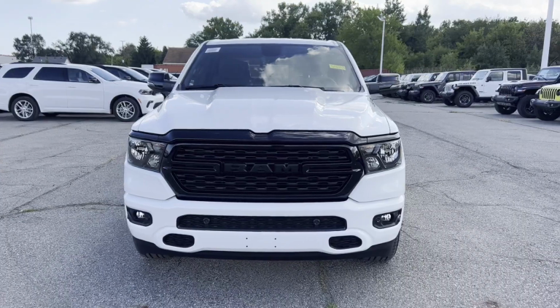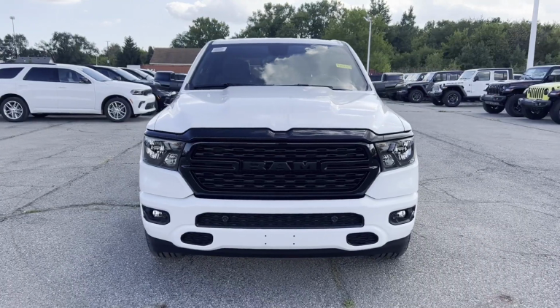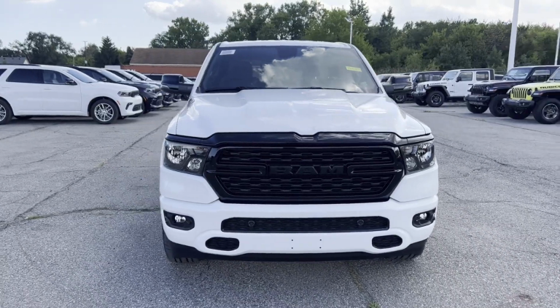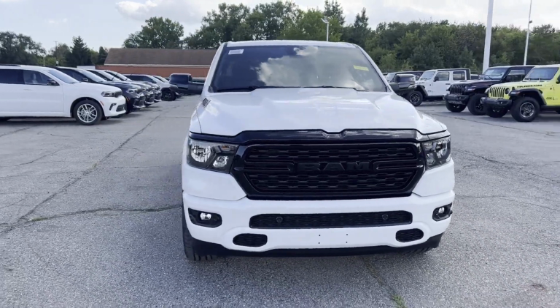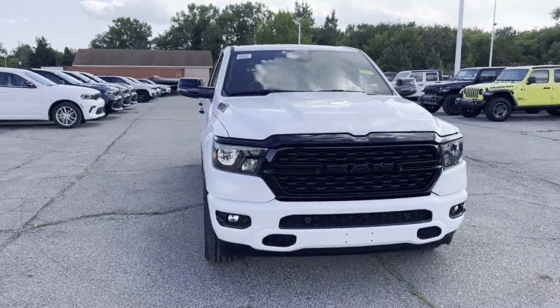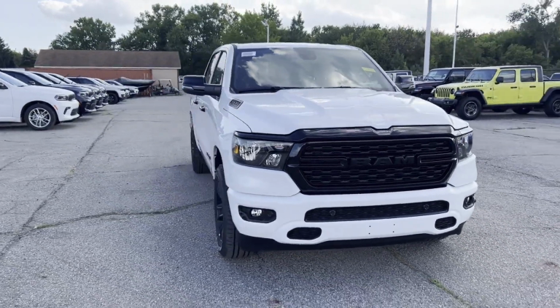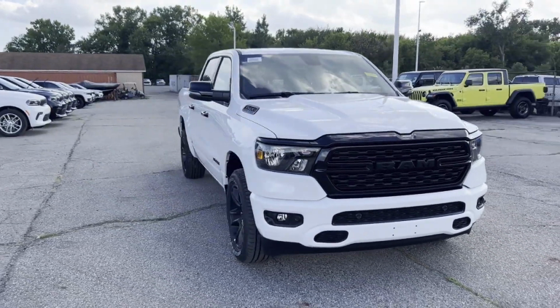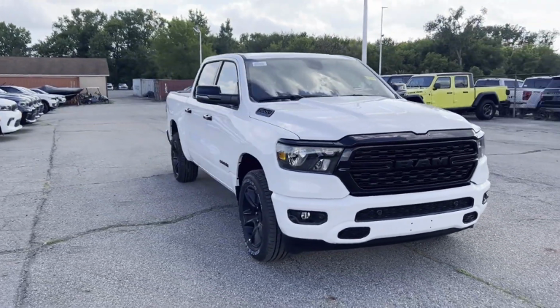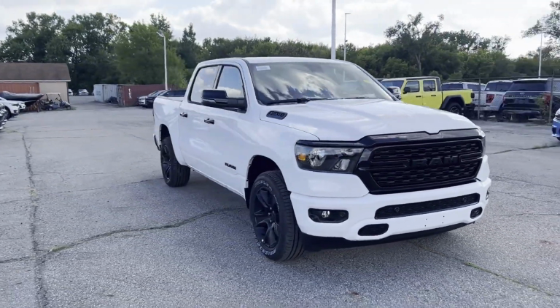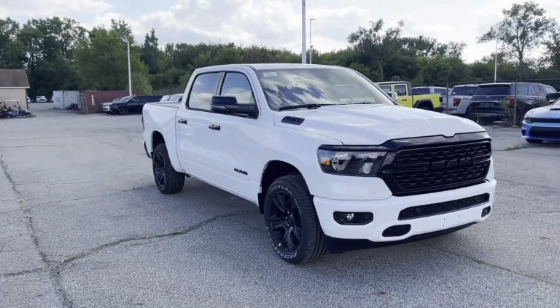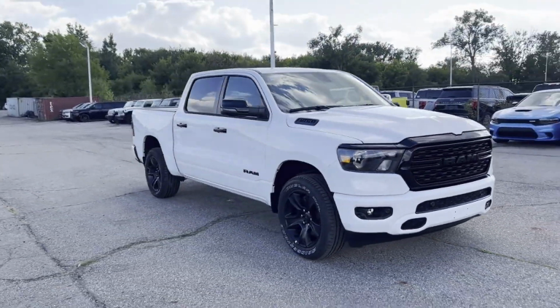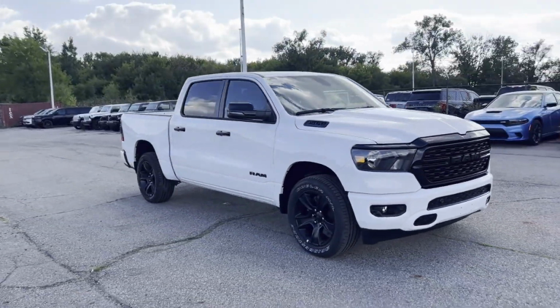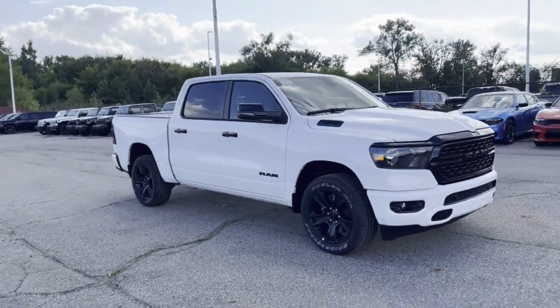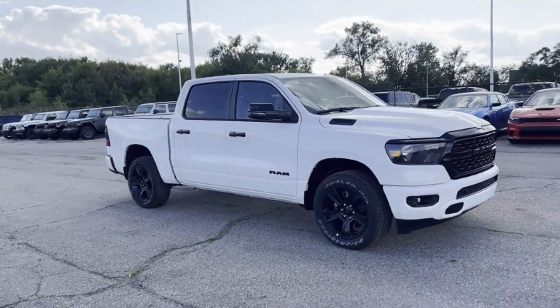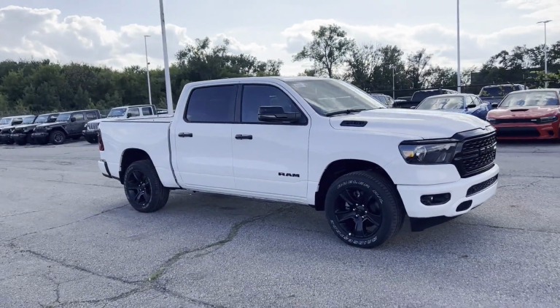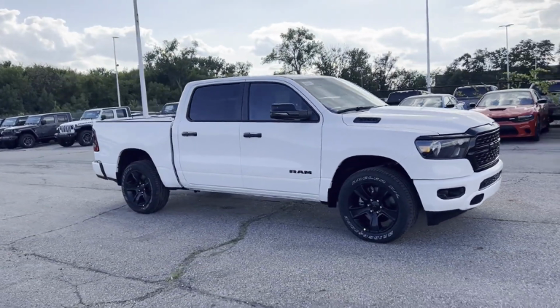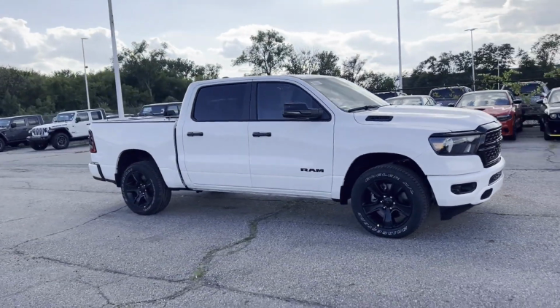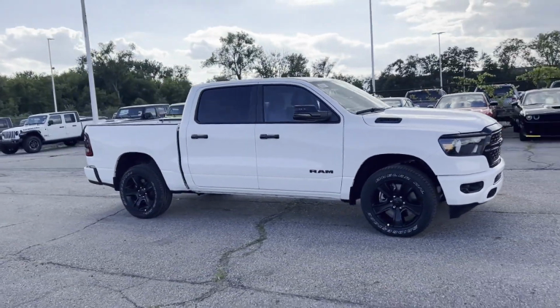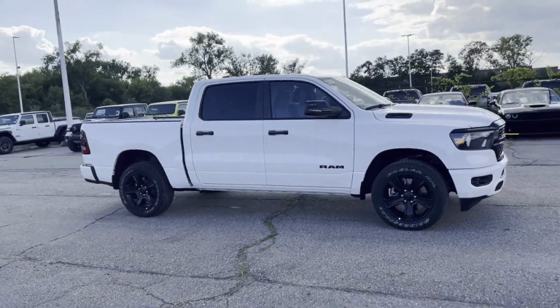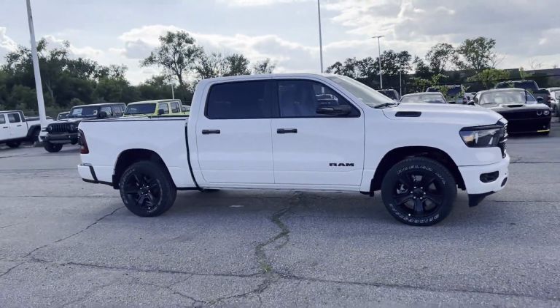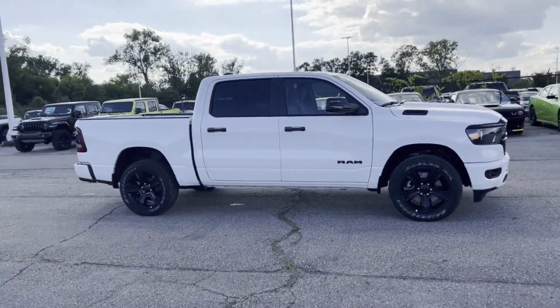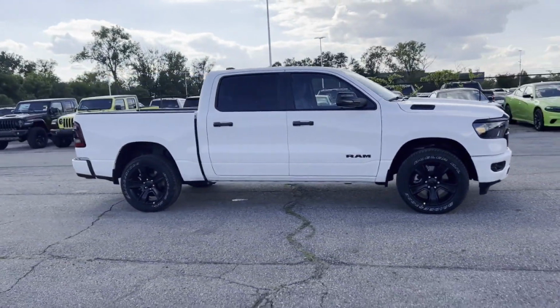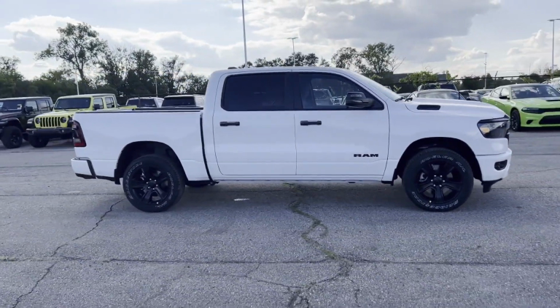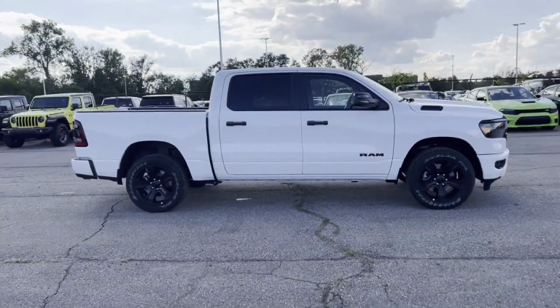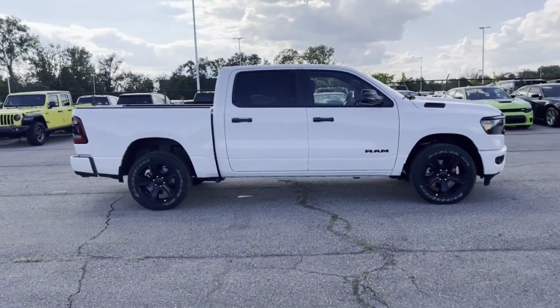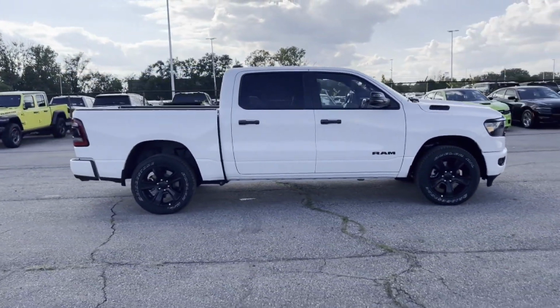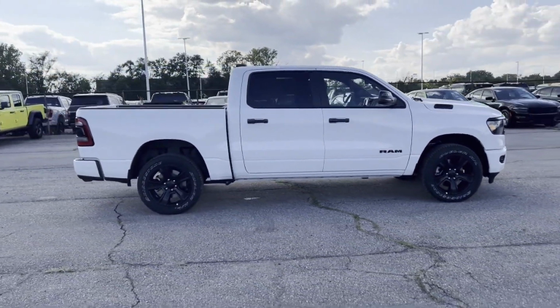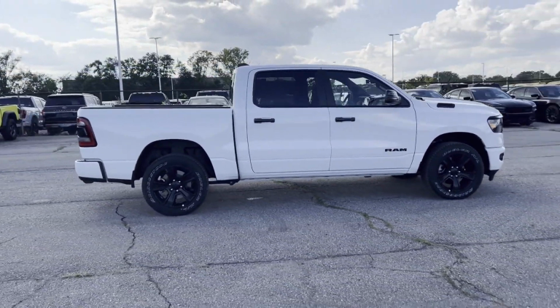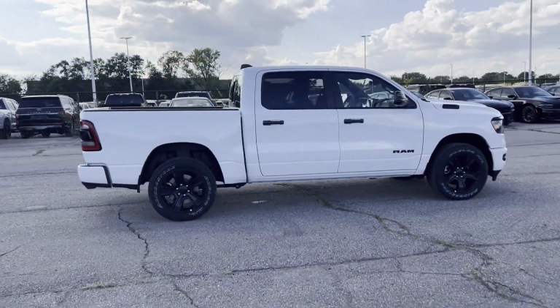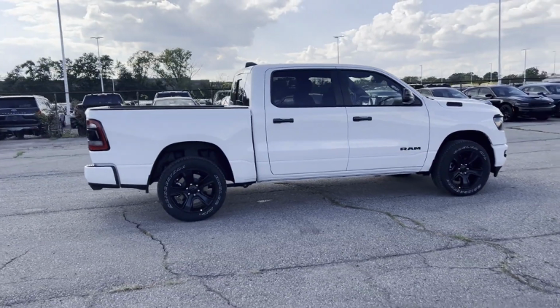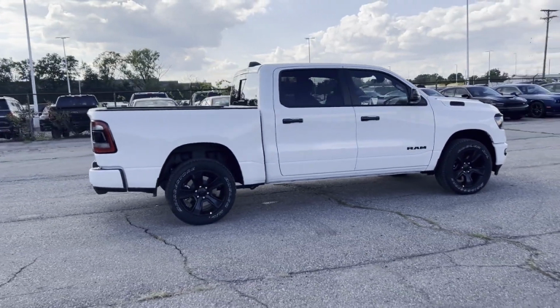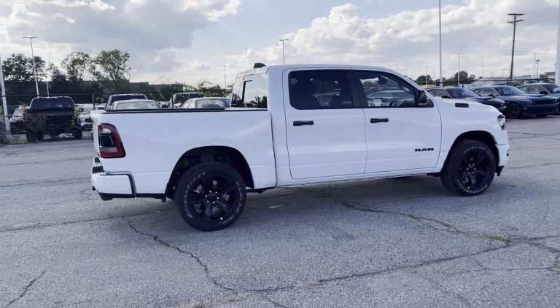2024 Ram 1500. This pickup truck offers two full rows of seating for premium comfort. Fall in love with its many extra features, which include the following.